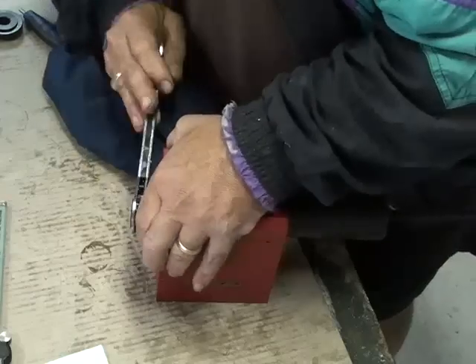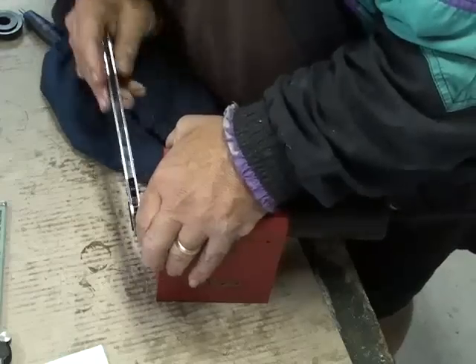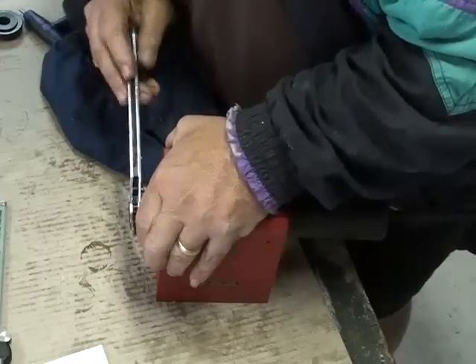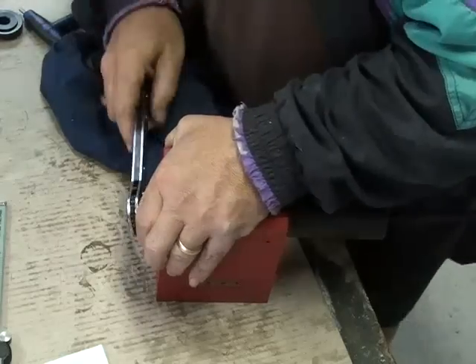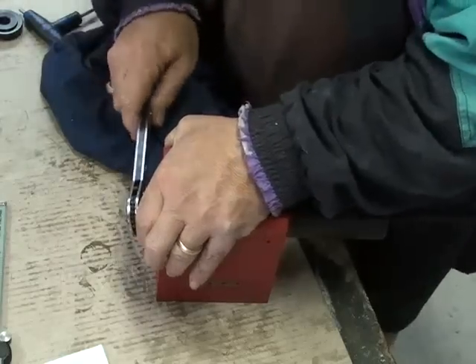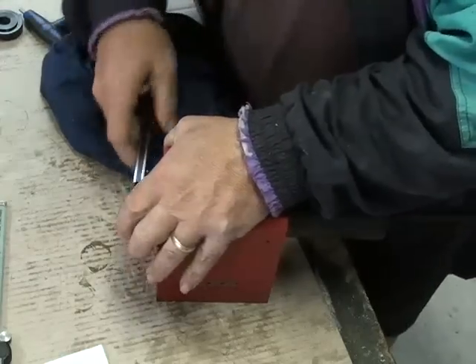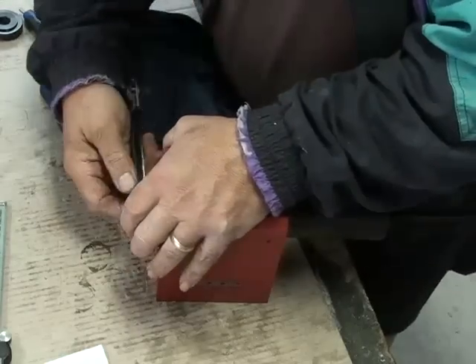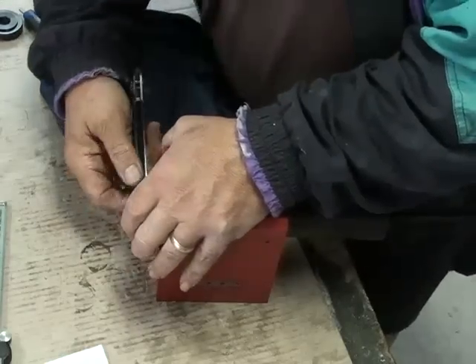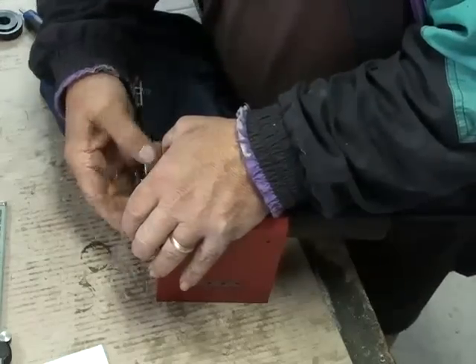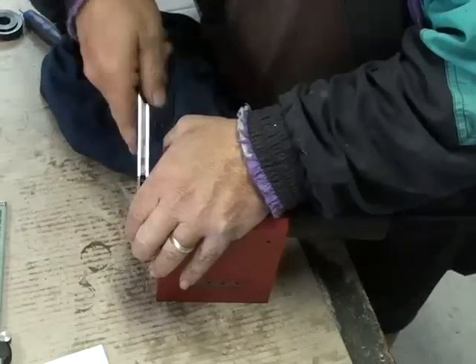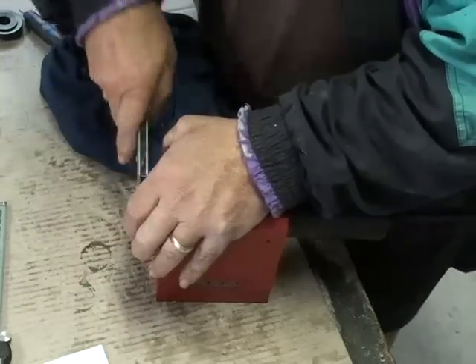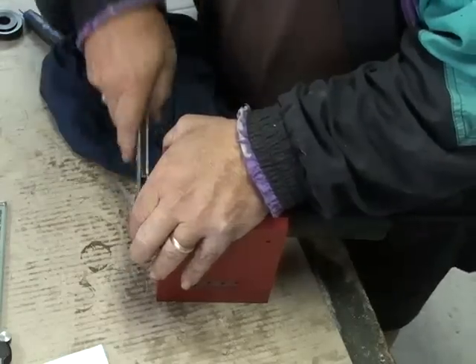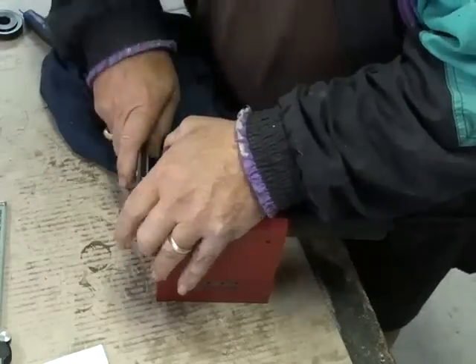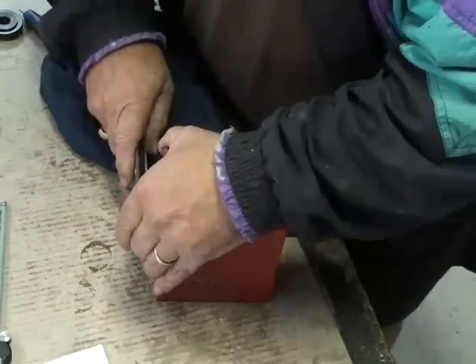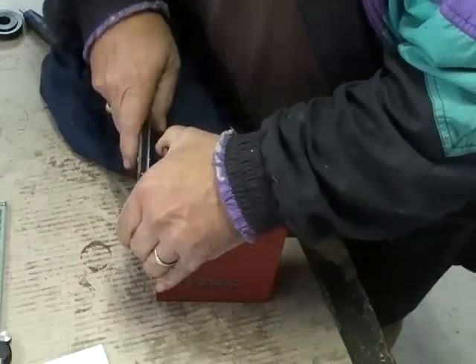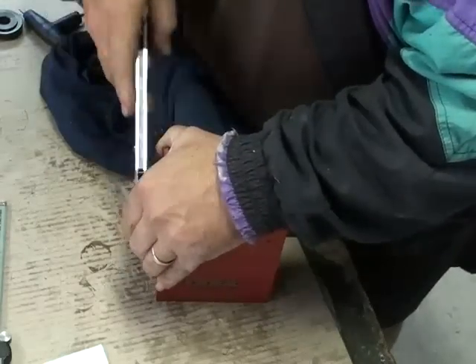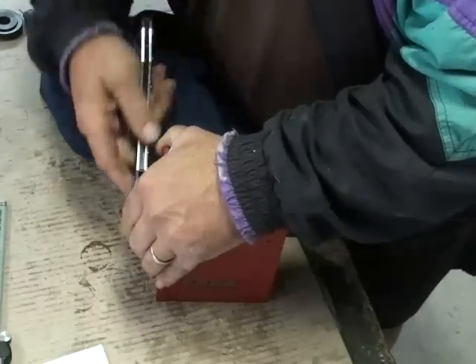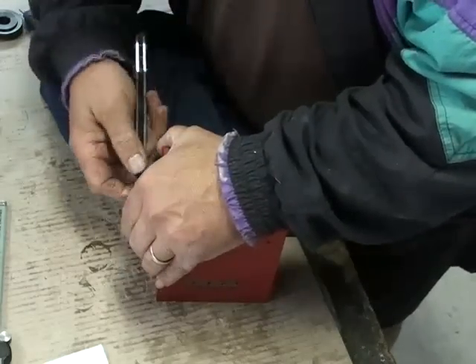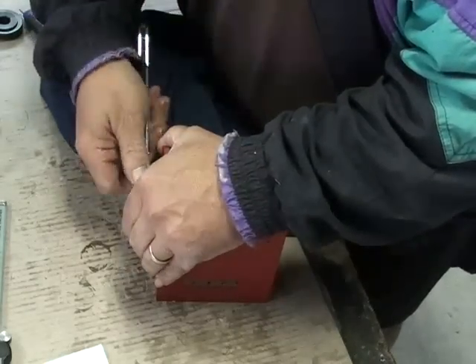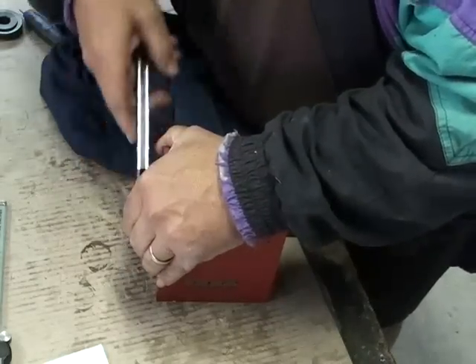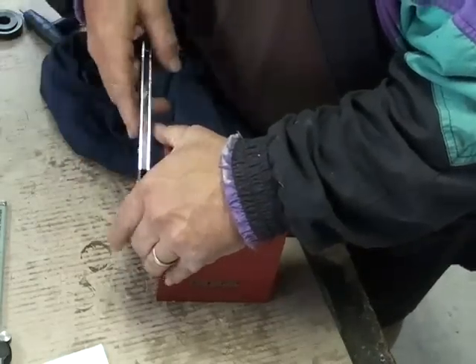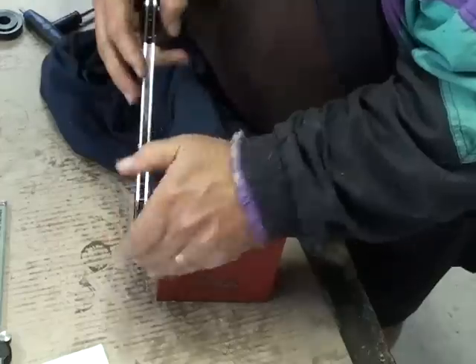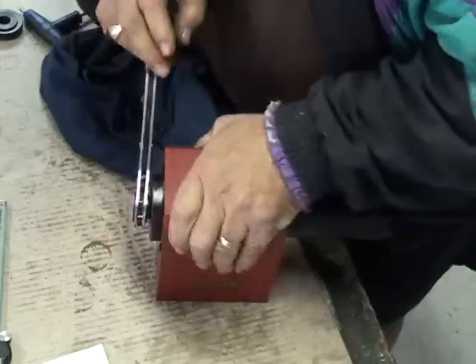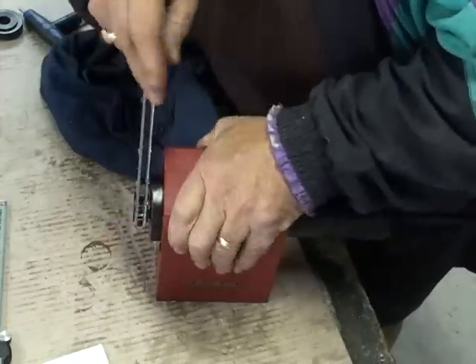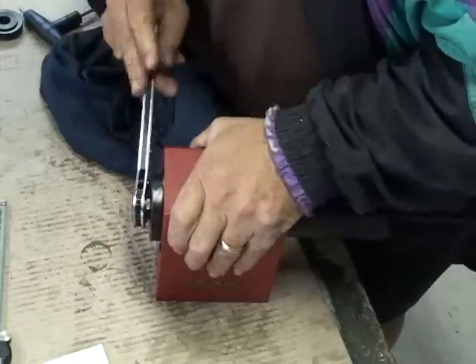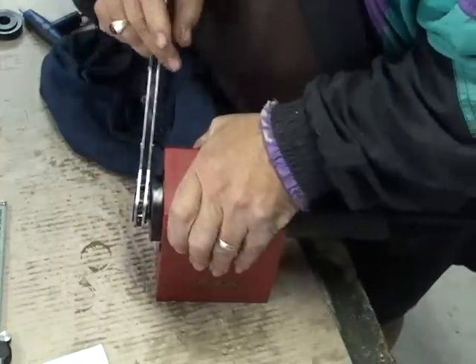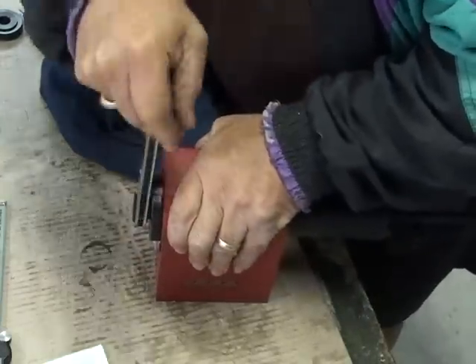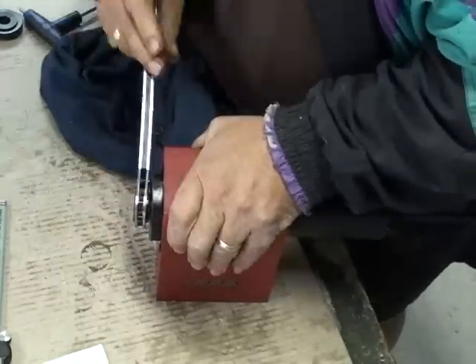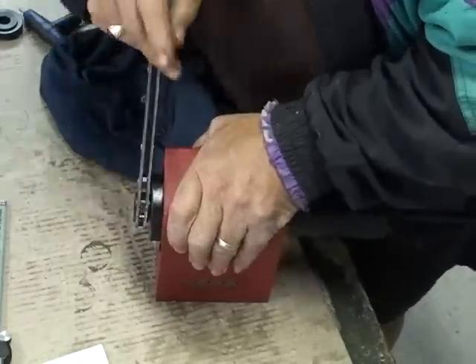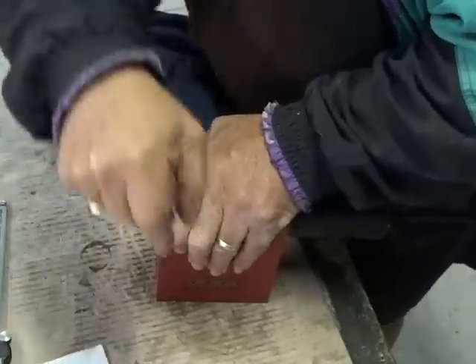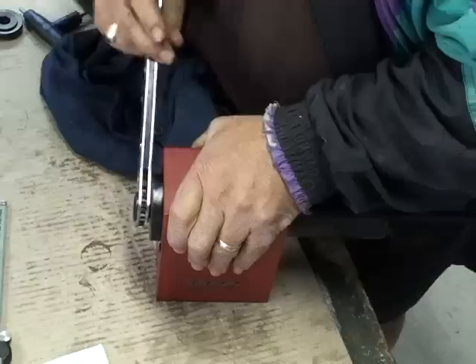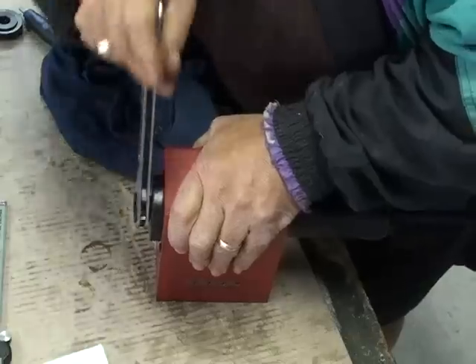I'll get it square if I can. There it goes — easy.